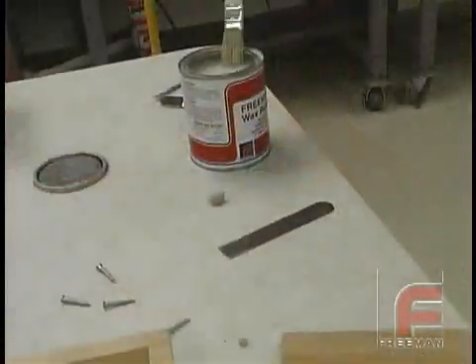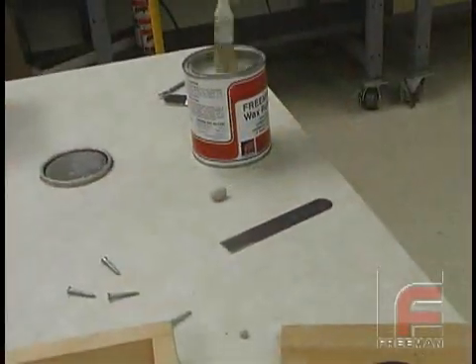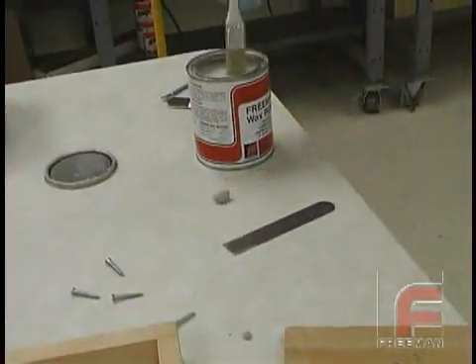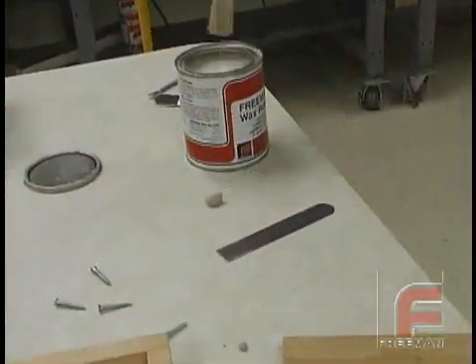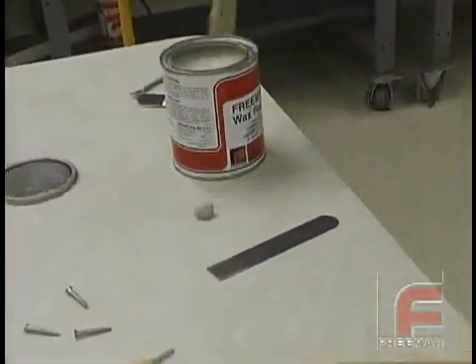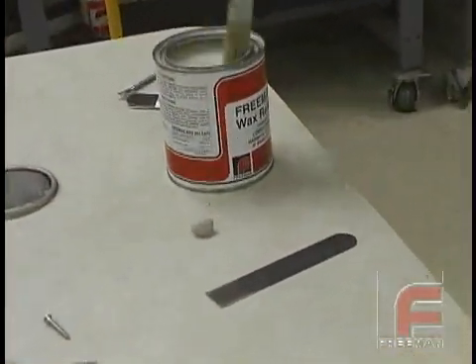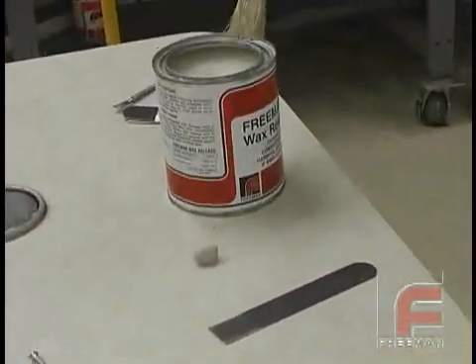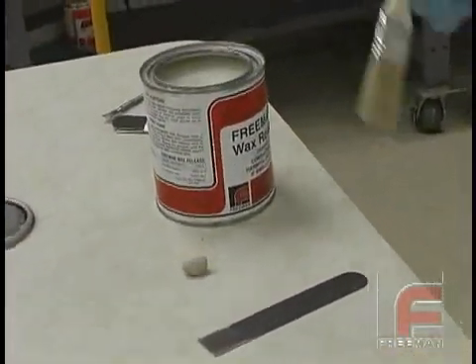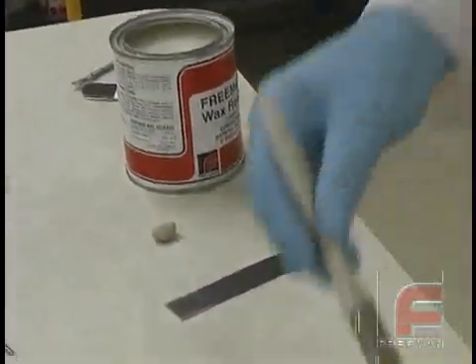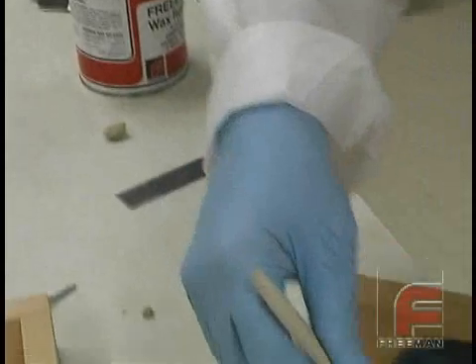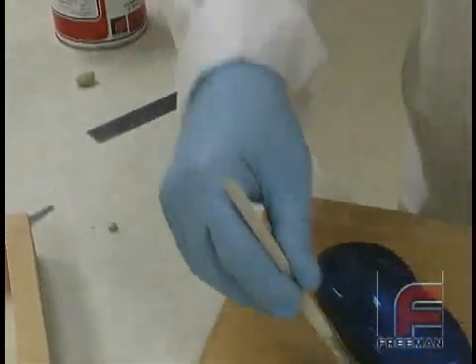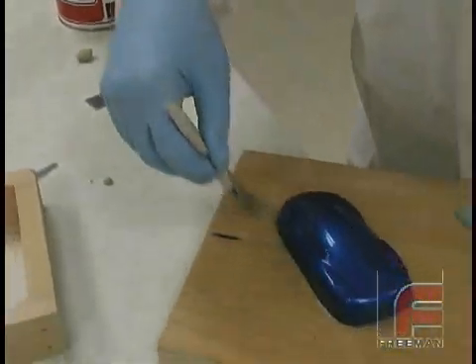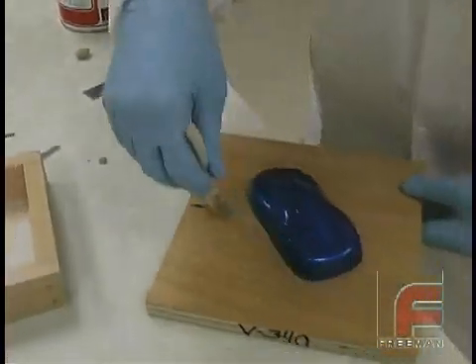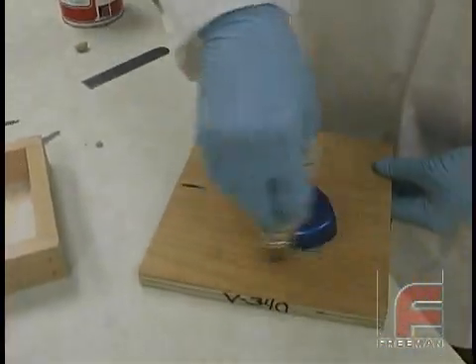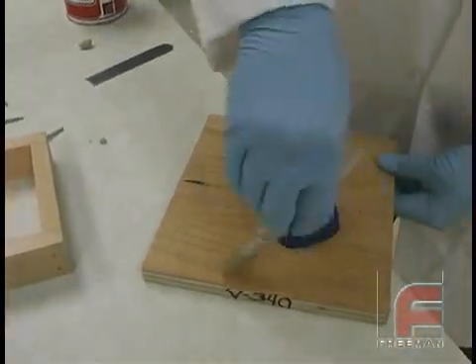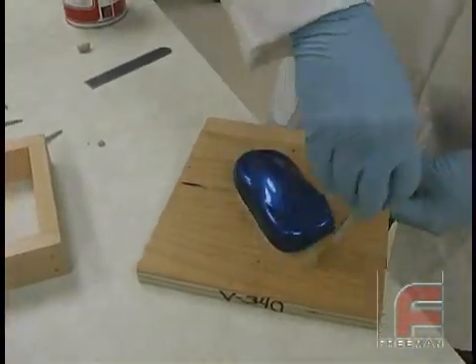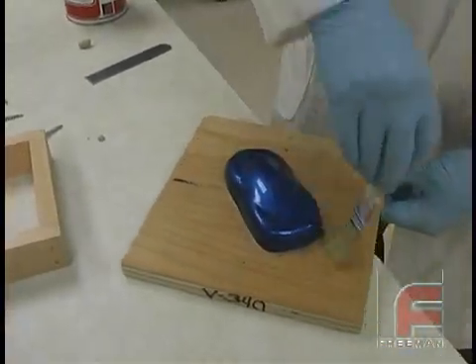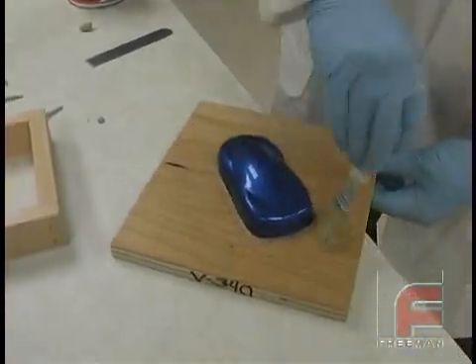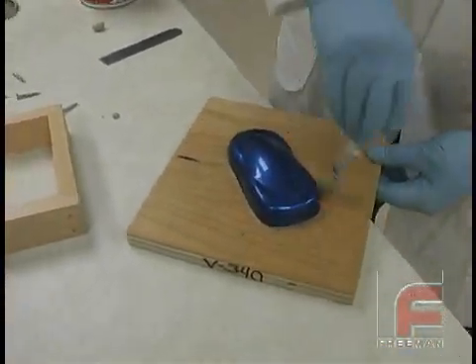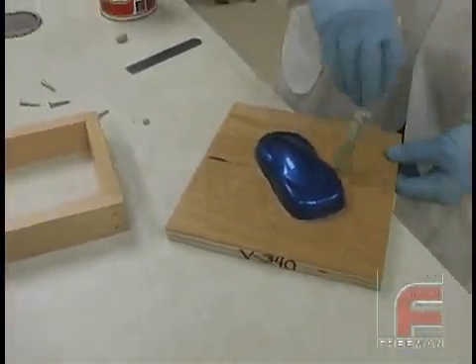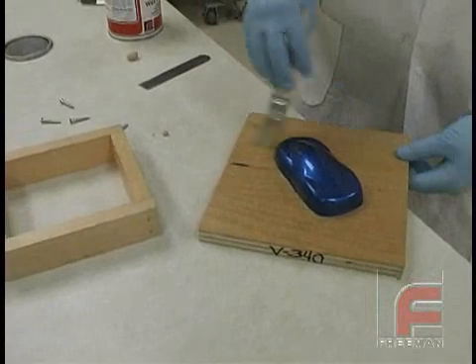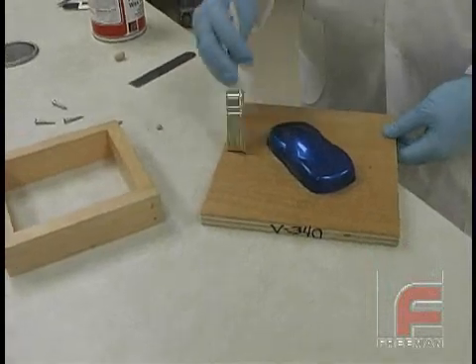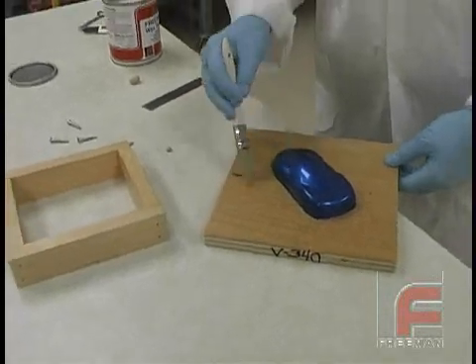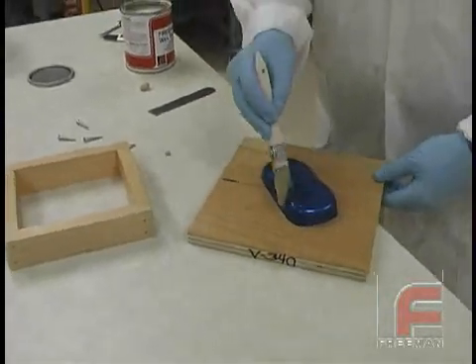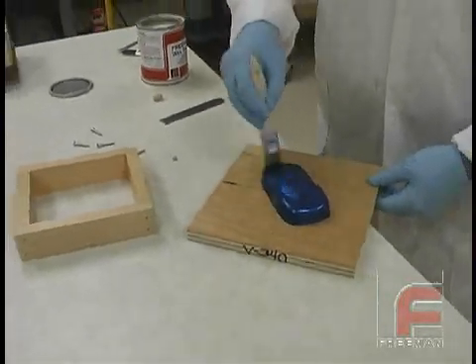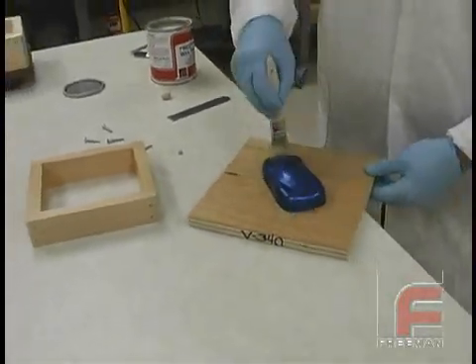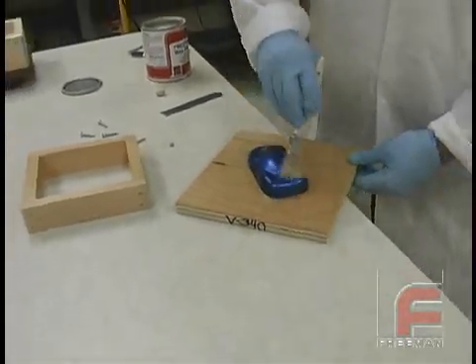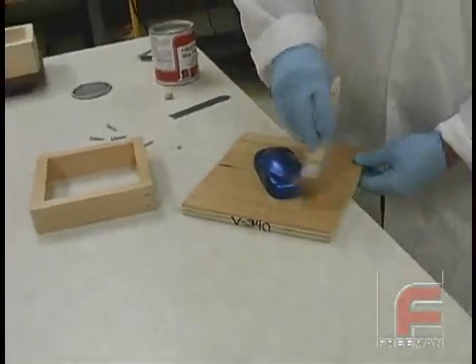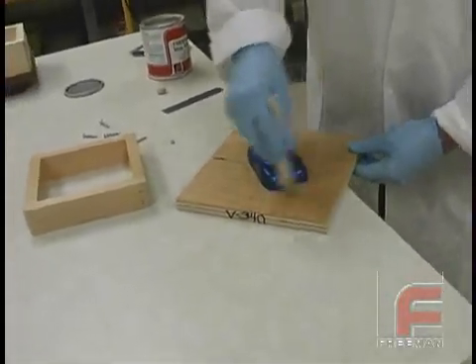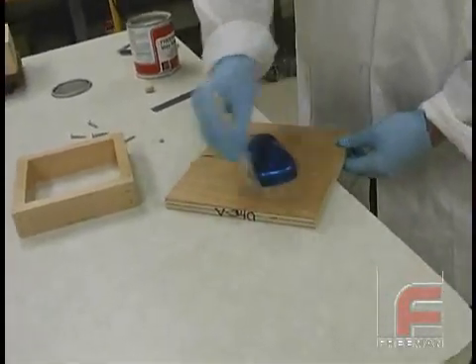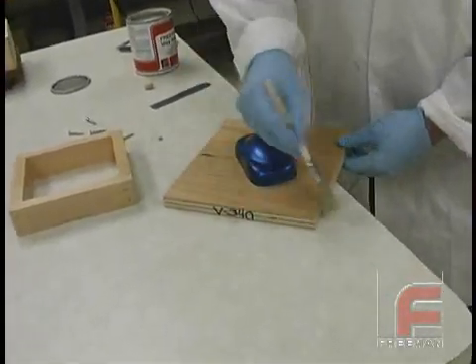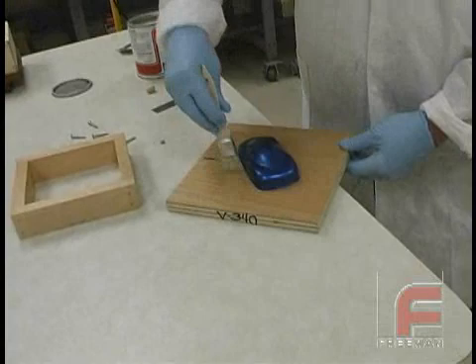Technically, you do not need a release agent with silicone rubber, but in order for the mold to slide off easier, we decided to apply a light coat of Freeman Wax Release. Here we are using a white bristle throwaway brush to apply it, and then a cloth to gently buff it.